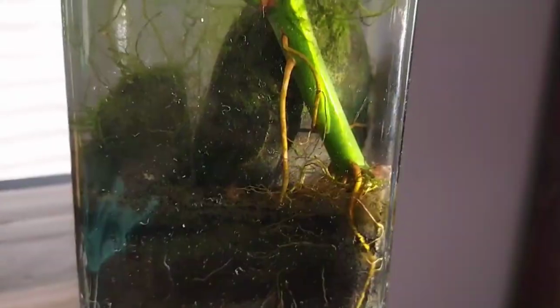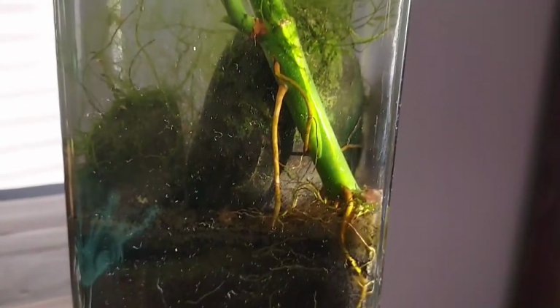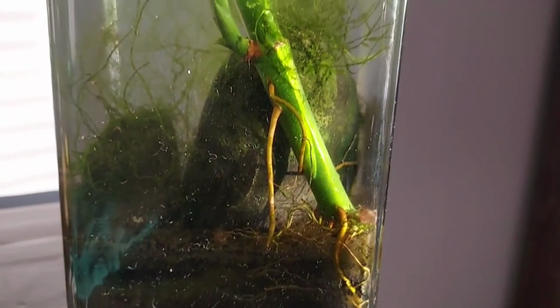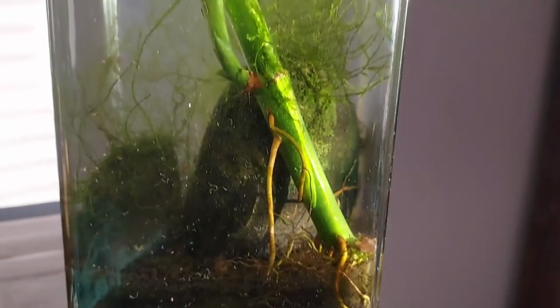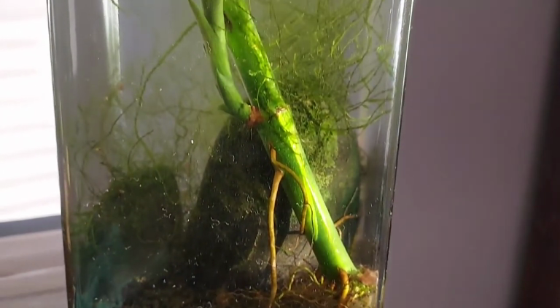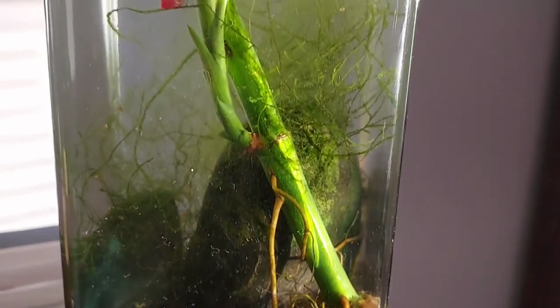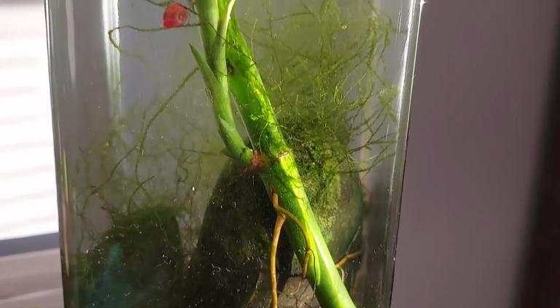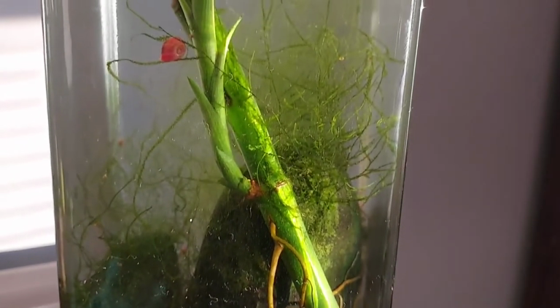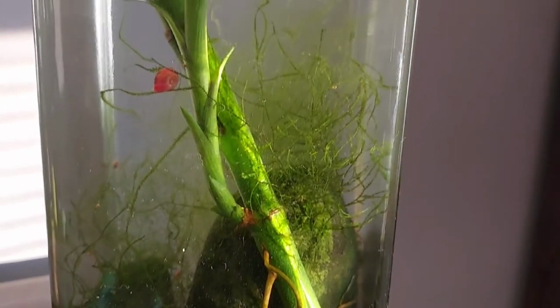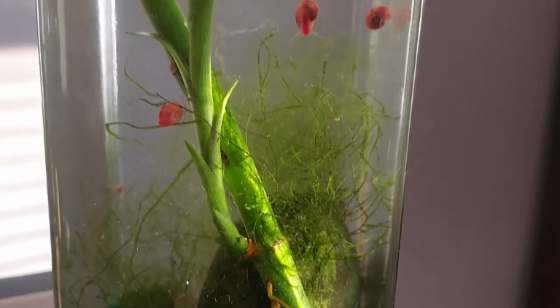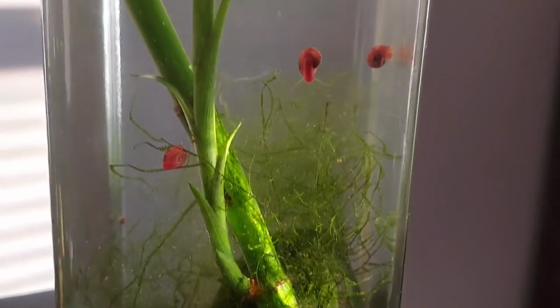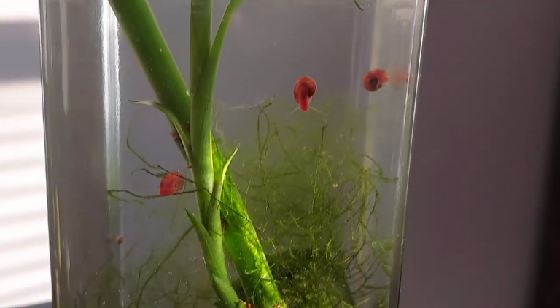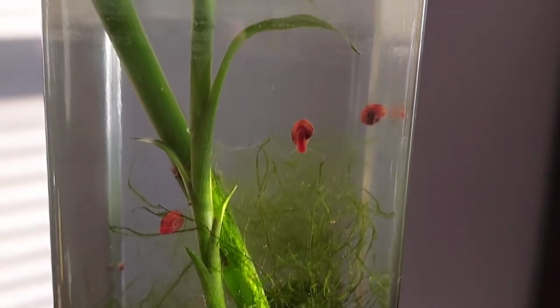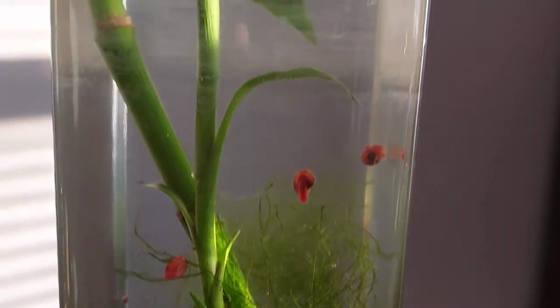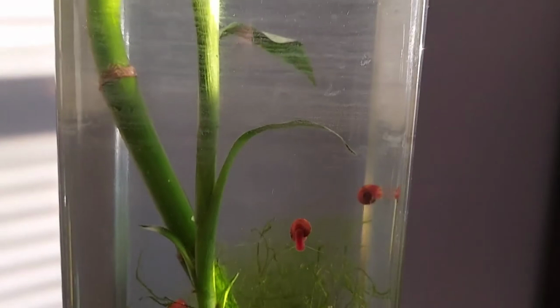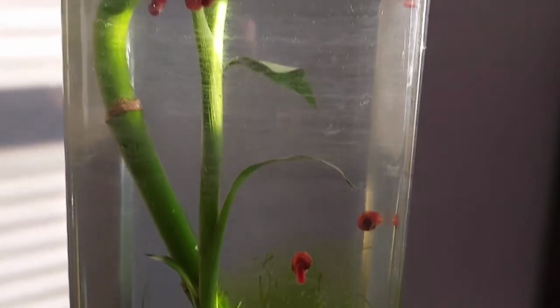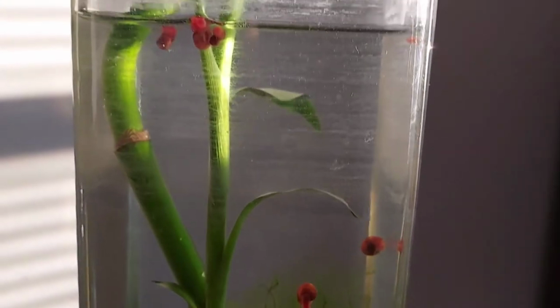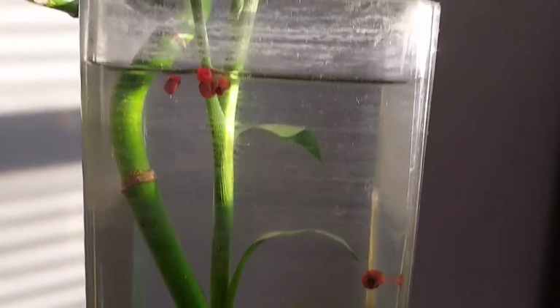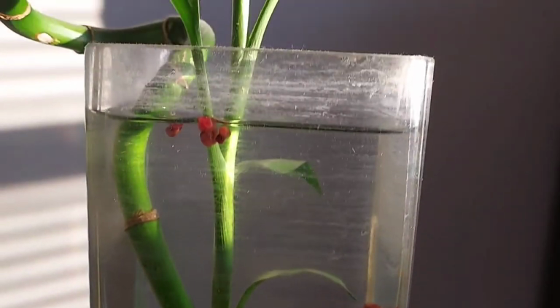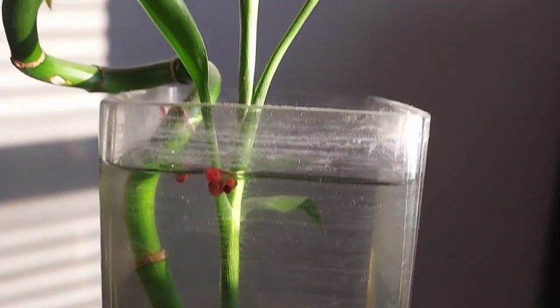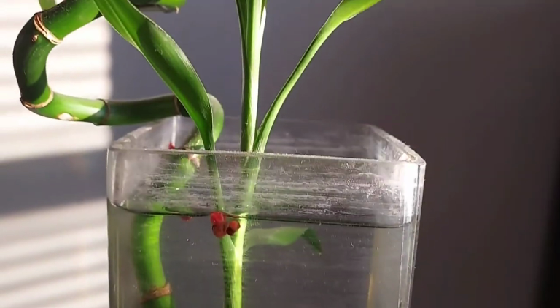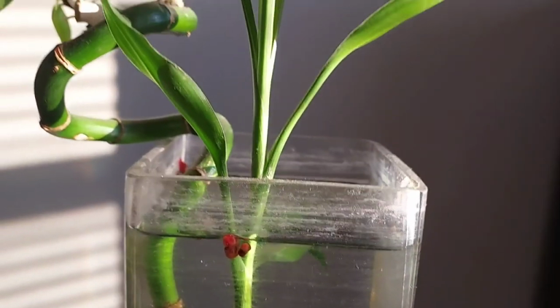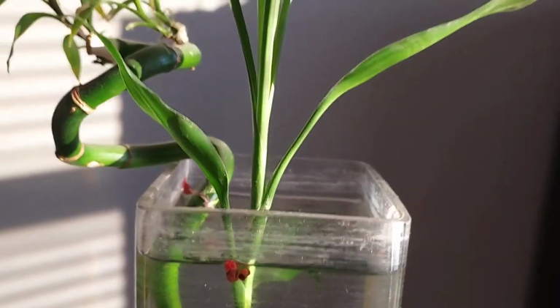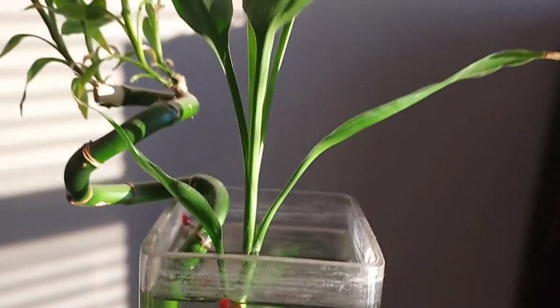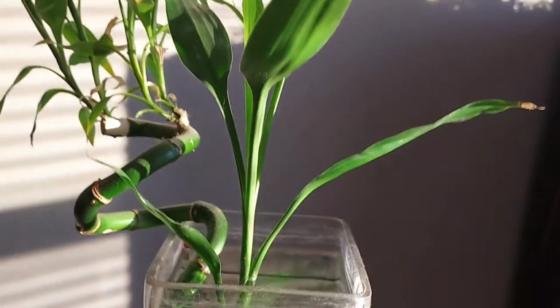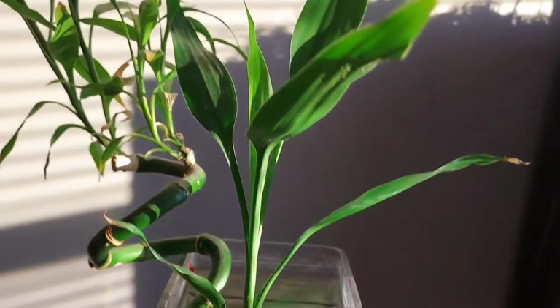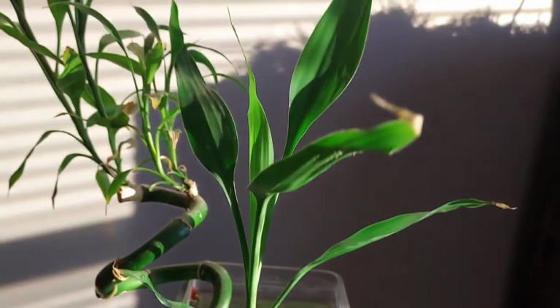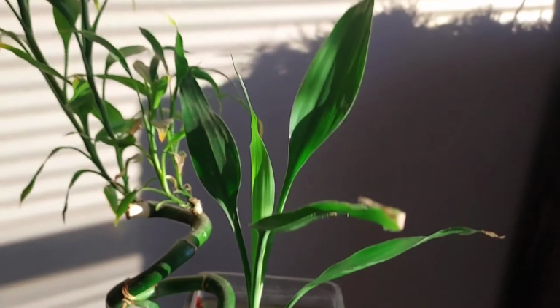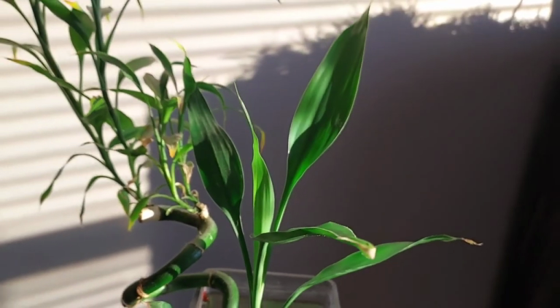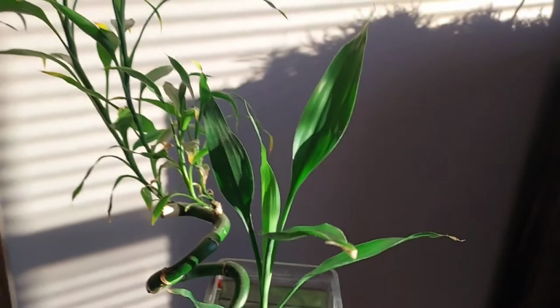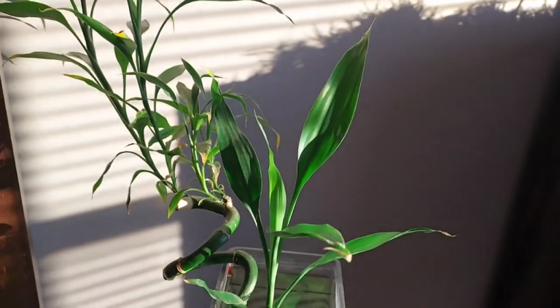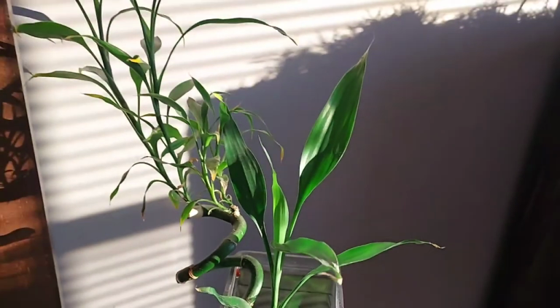The real answer to why the ram's horn snails turn from pink to brown is the fact that as they get older, and as well, the water quality in your water.